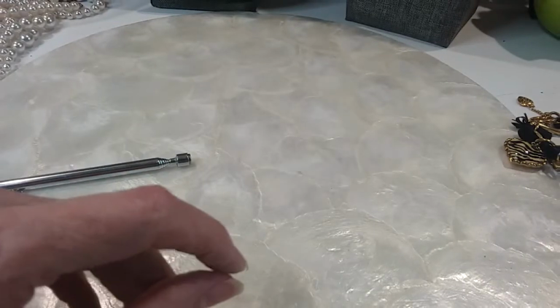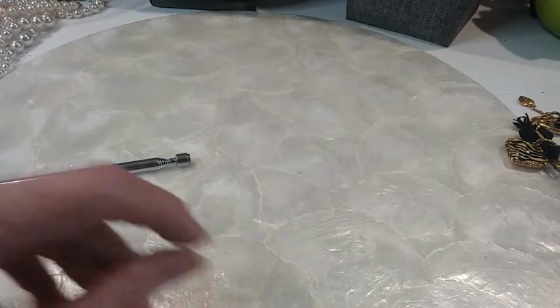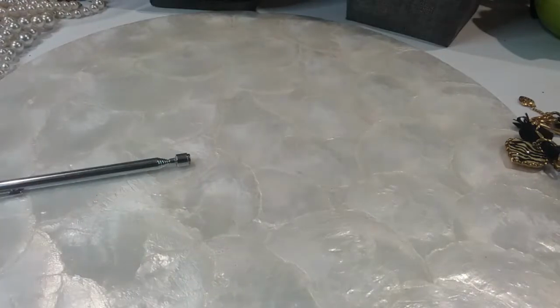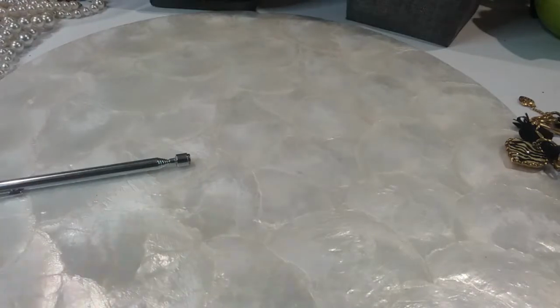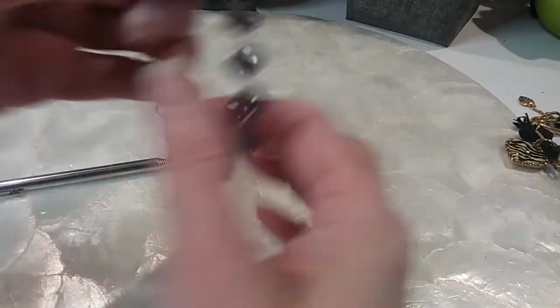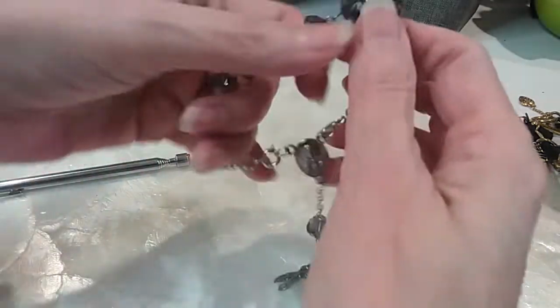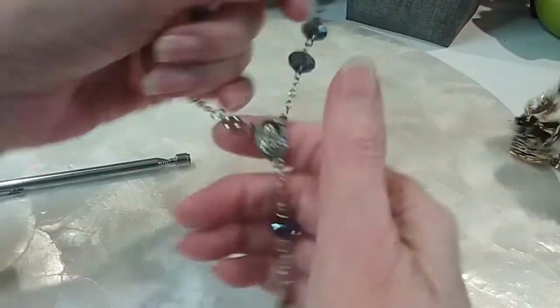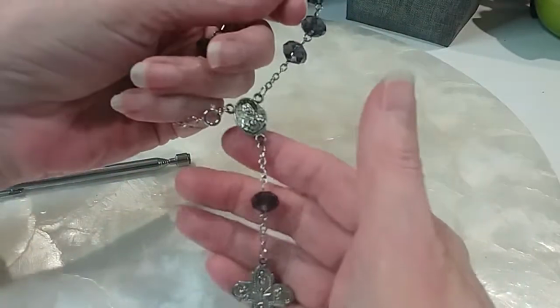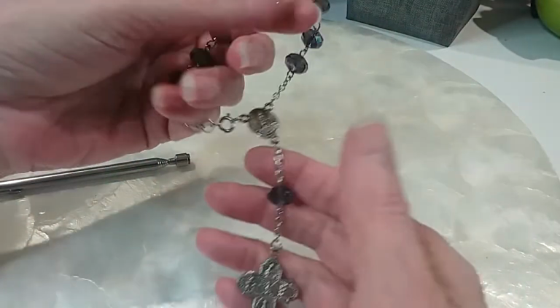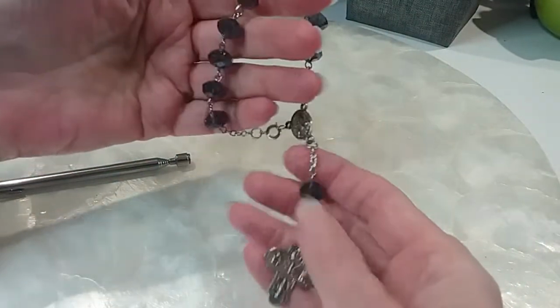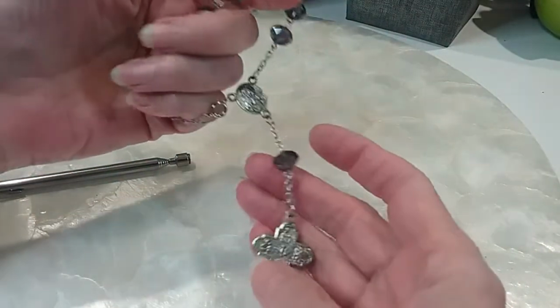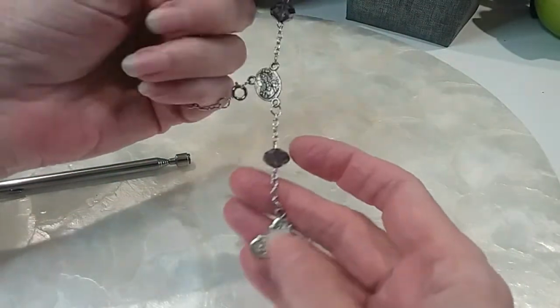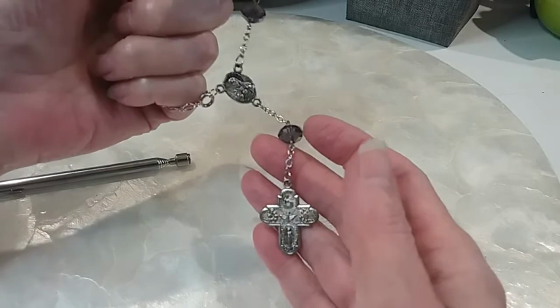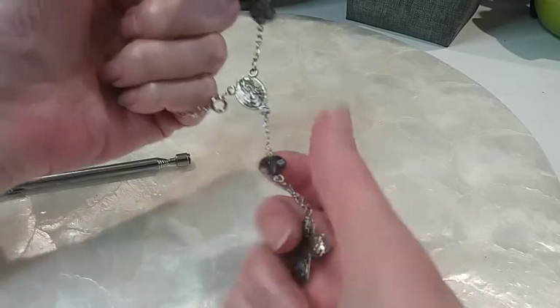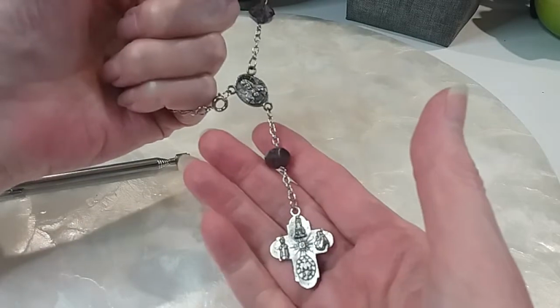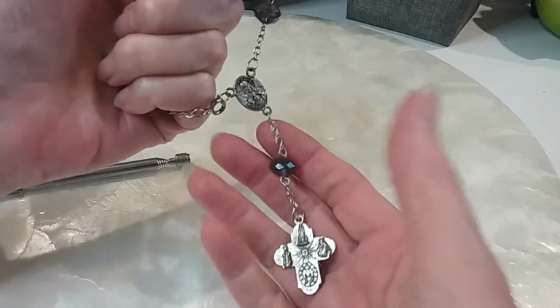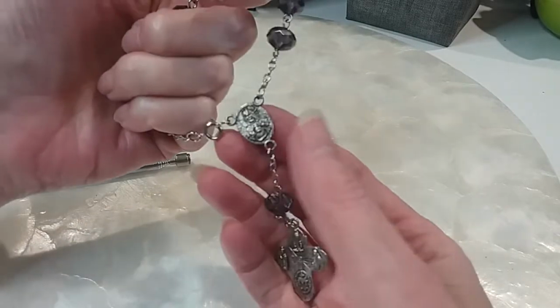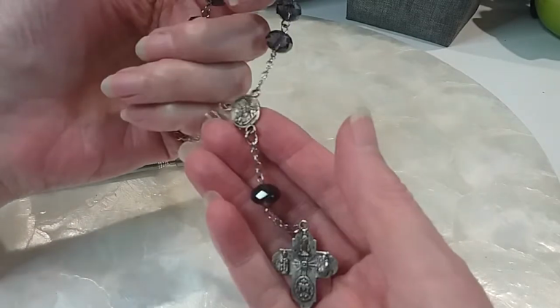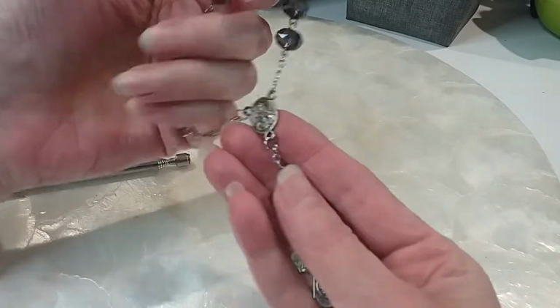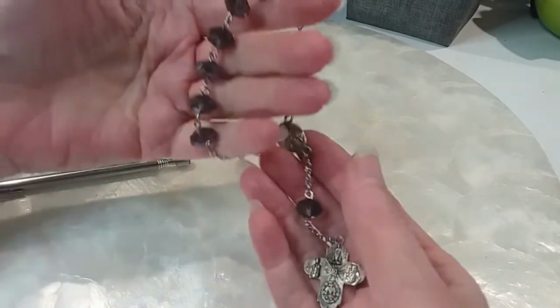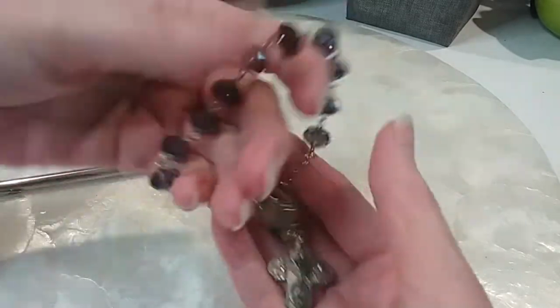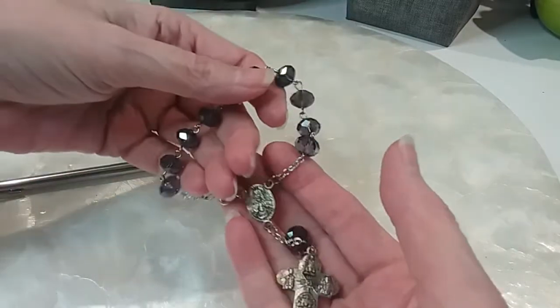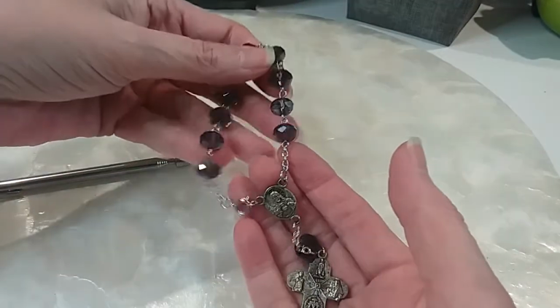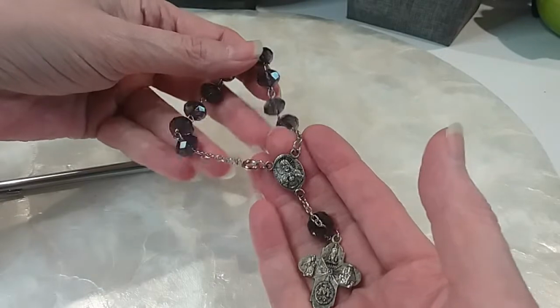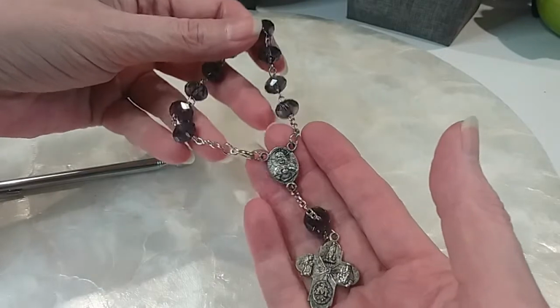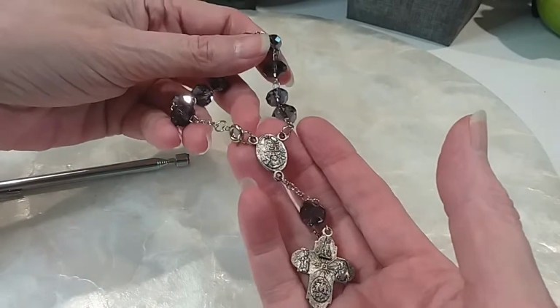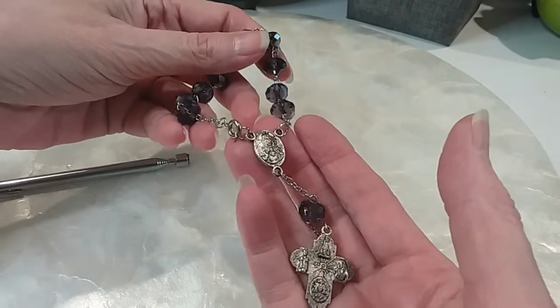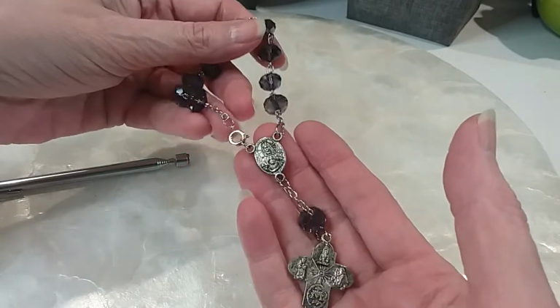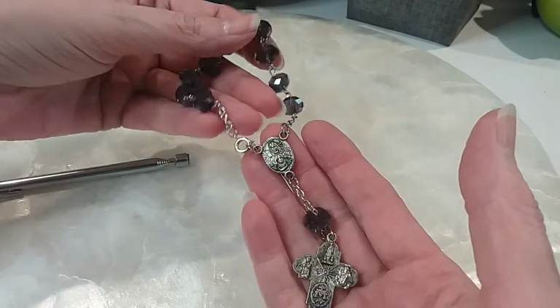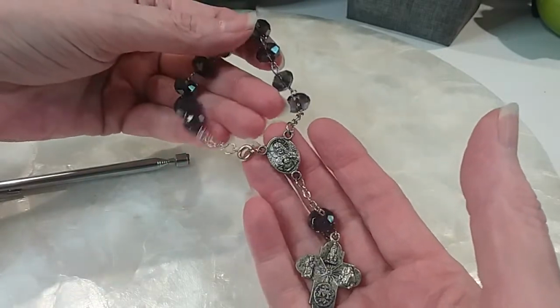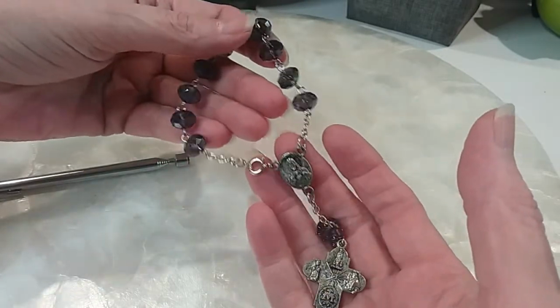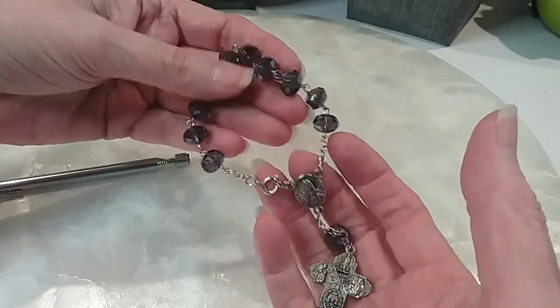And then we have these crystal beads — prayer beads here. We'll do this one for three. Very pretty.